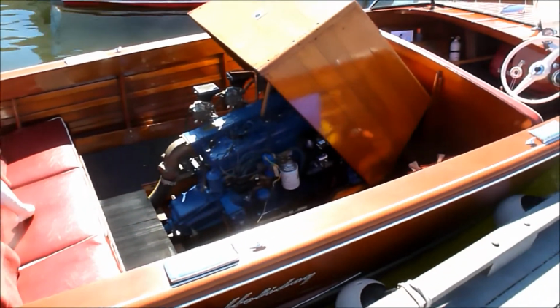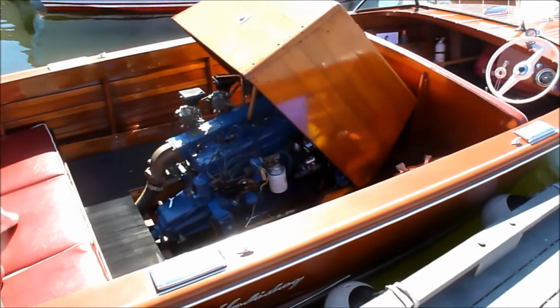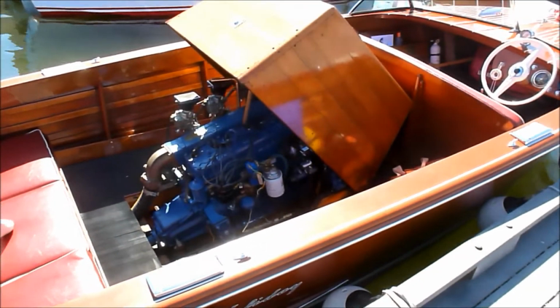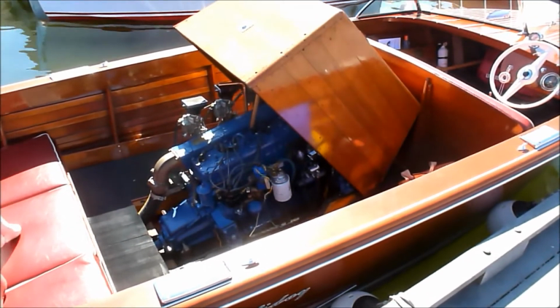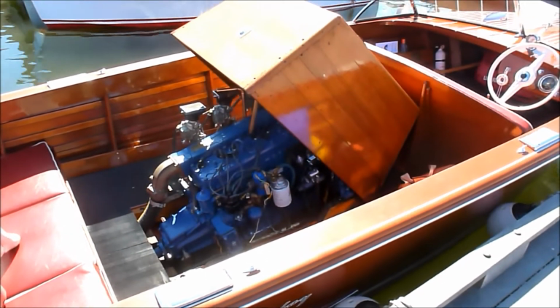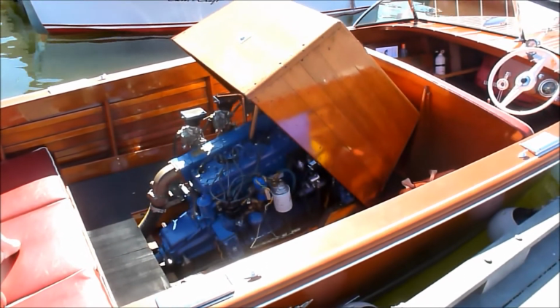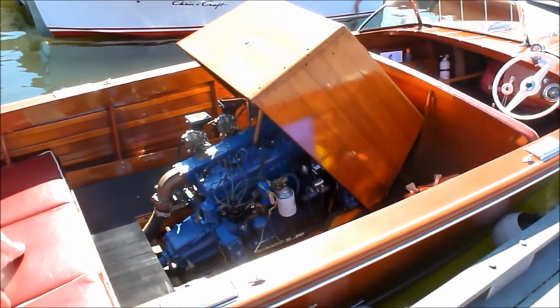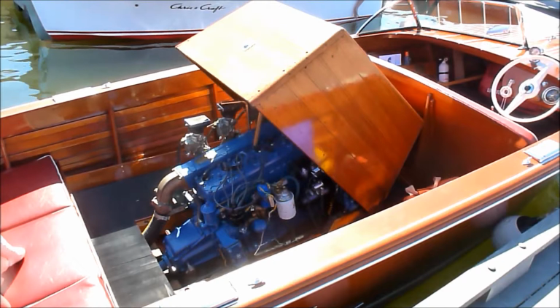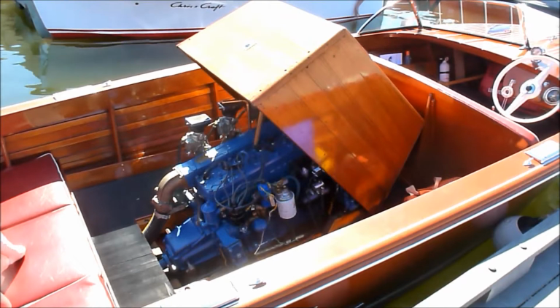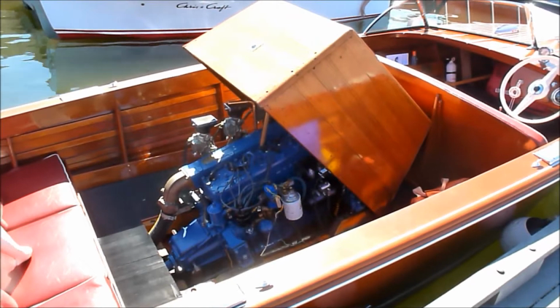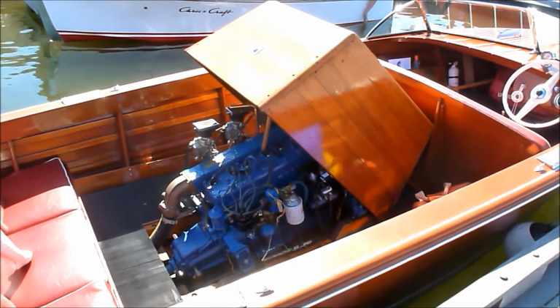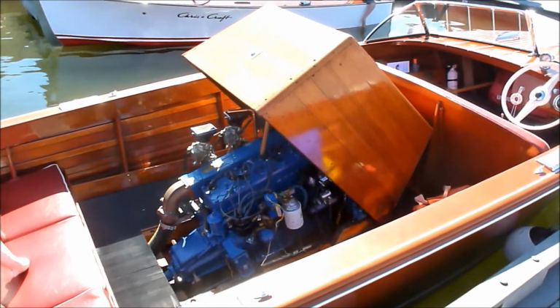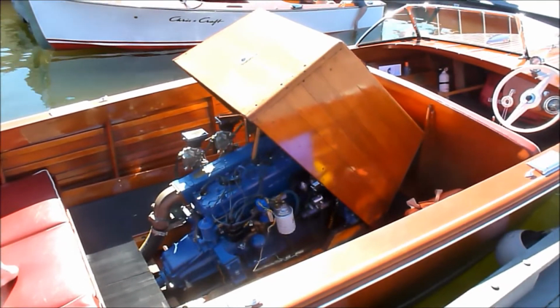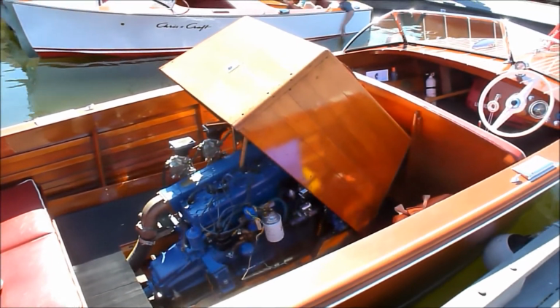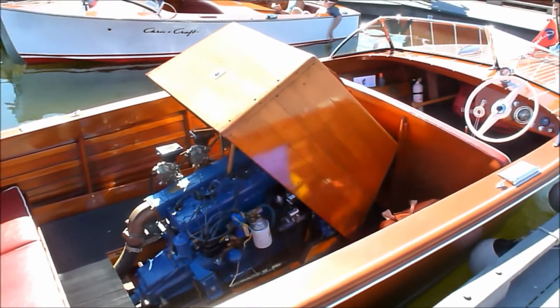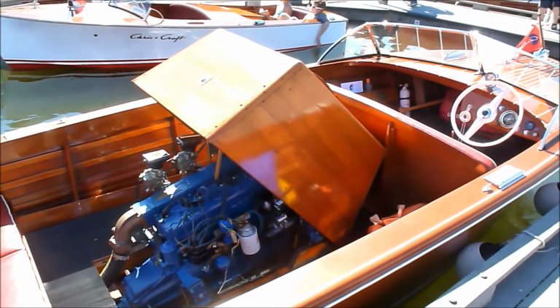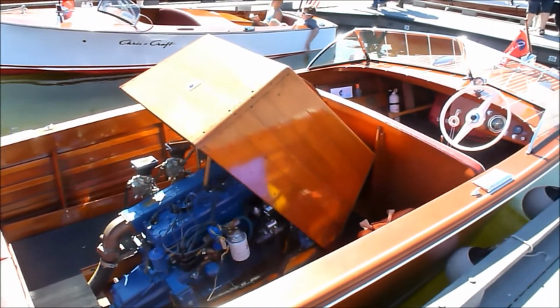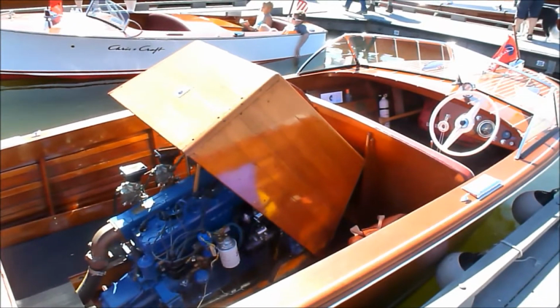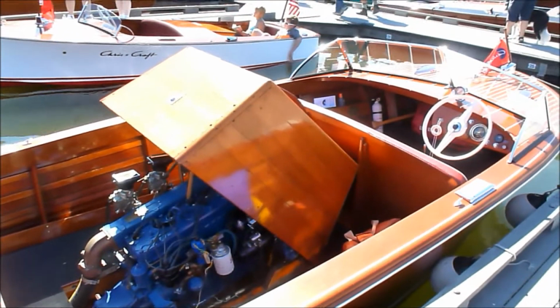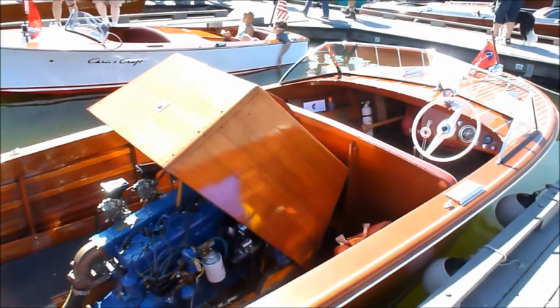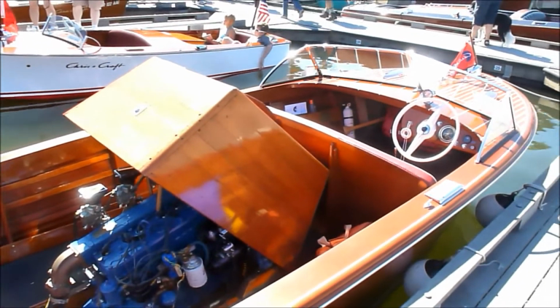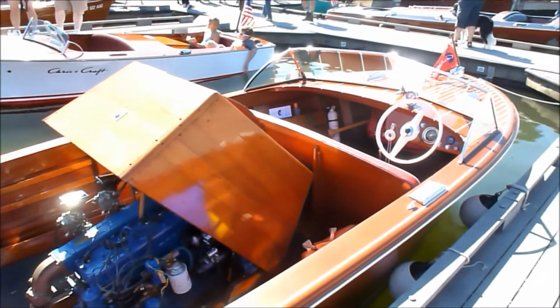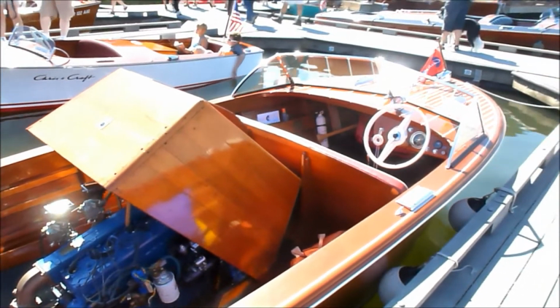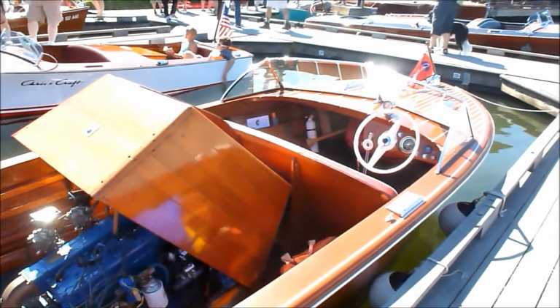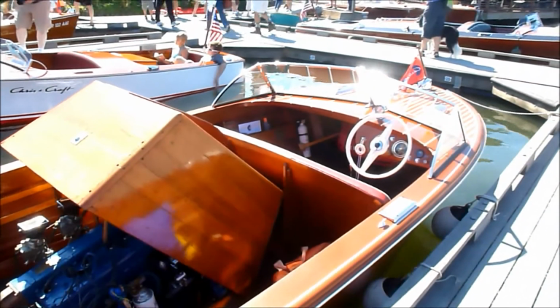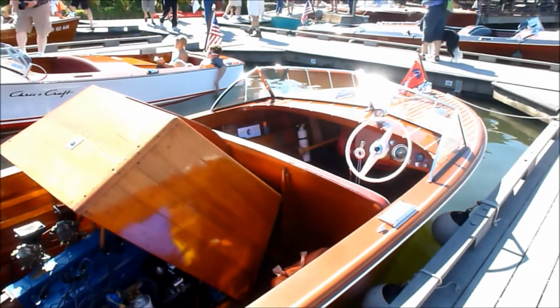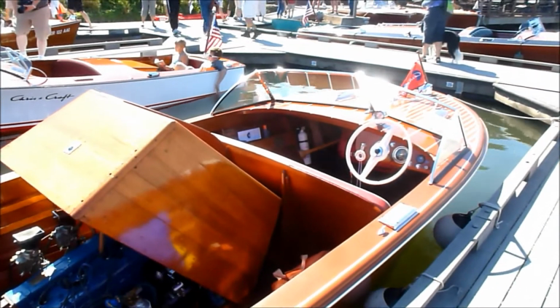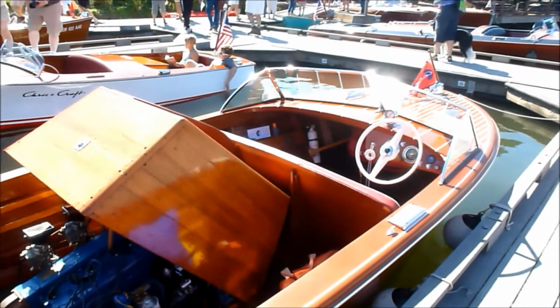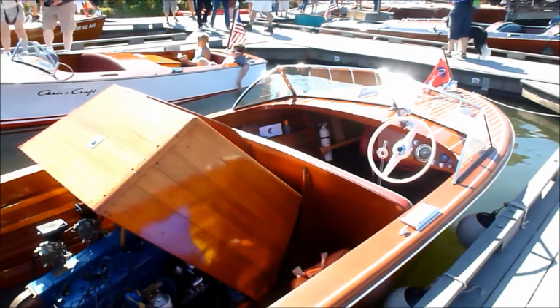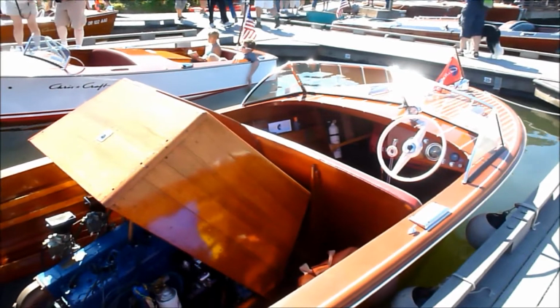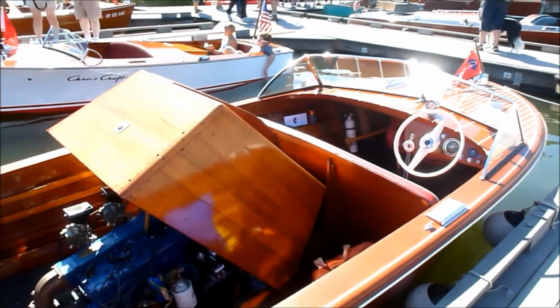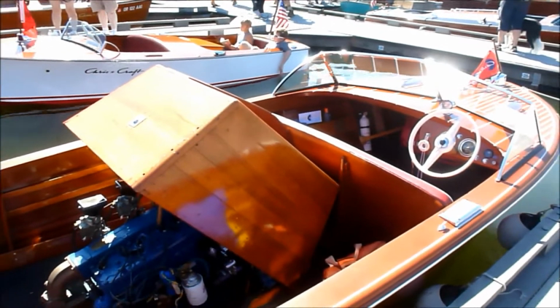And how many horsepower is that? 131 — rated. With ethanol fuel I get about 120.